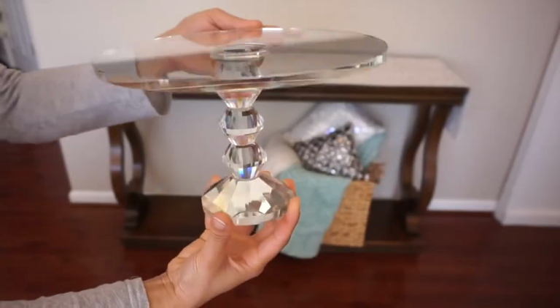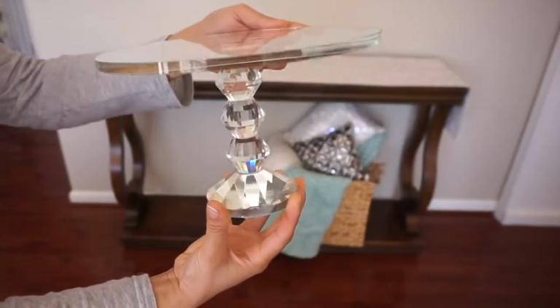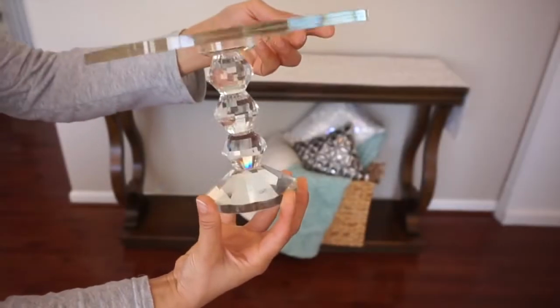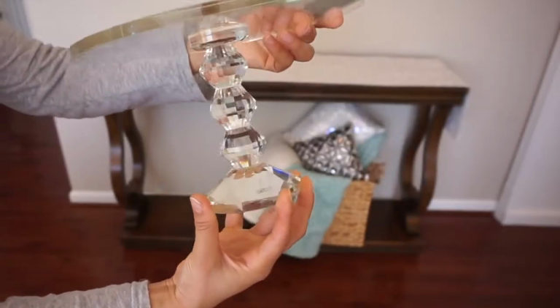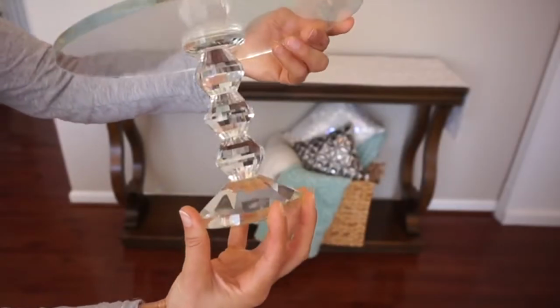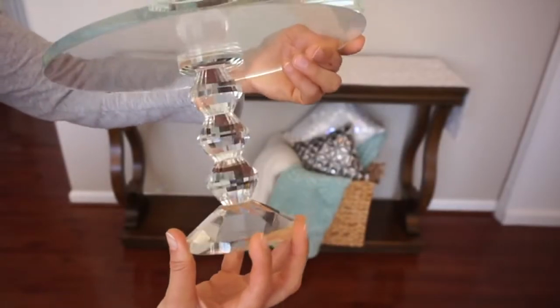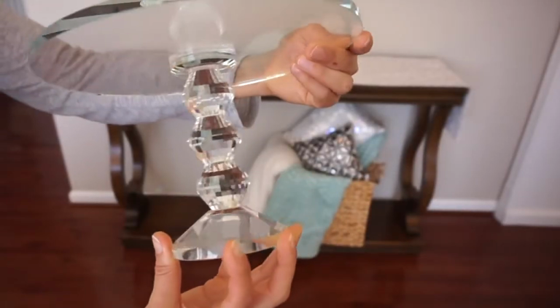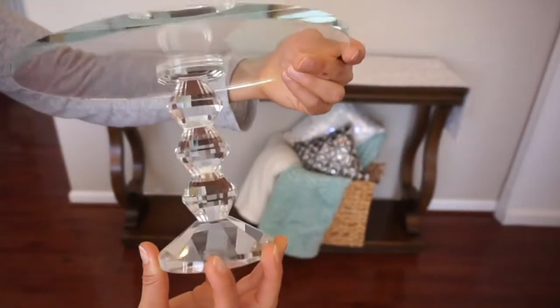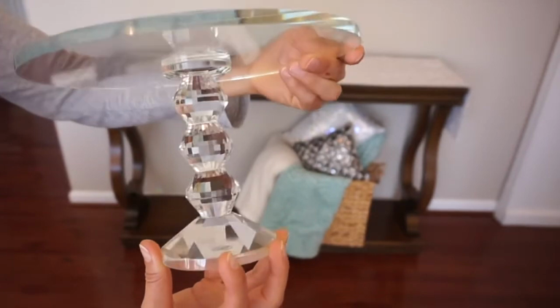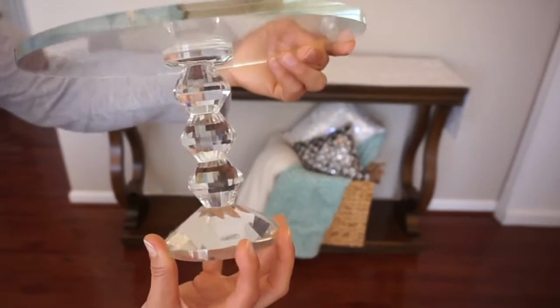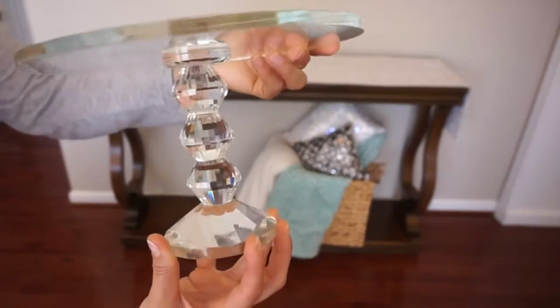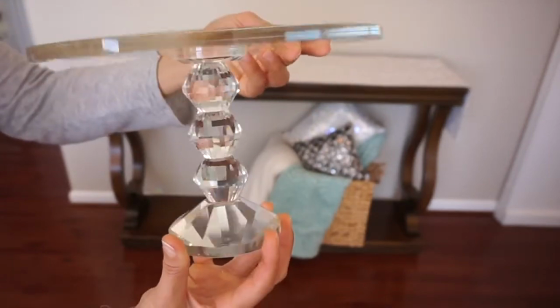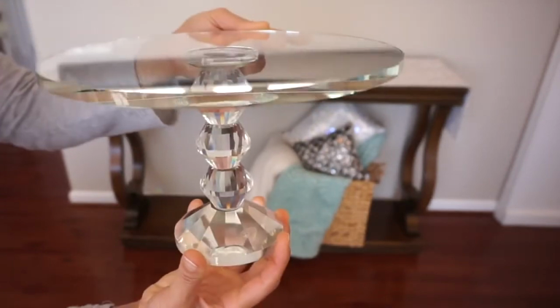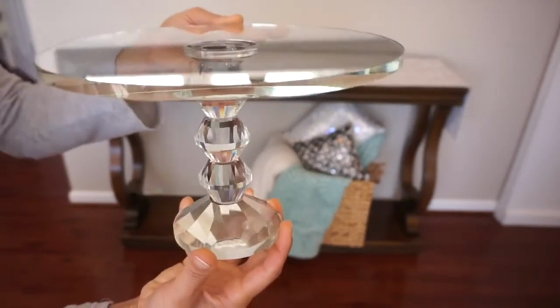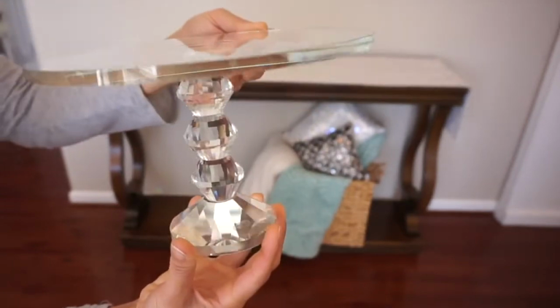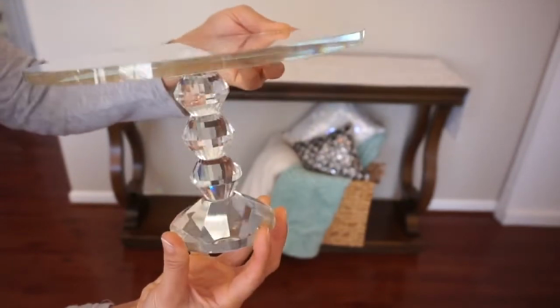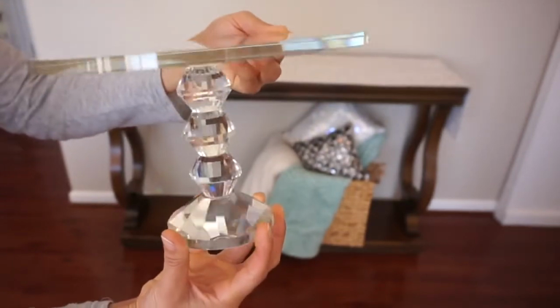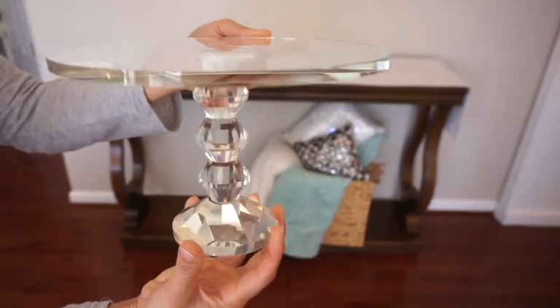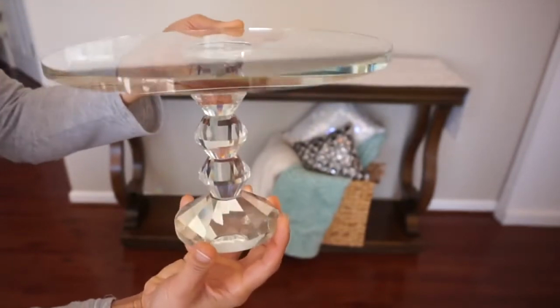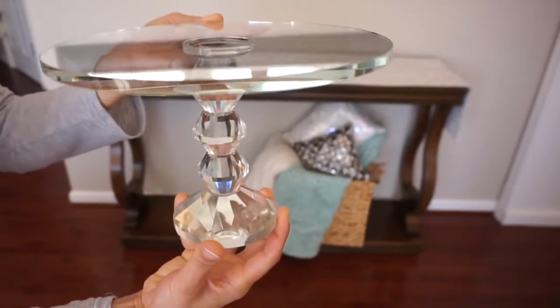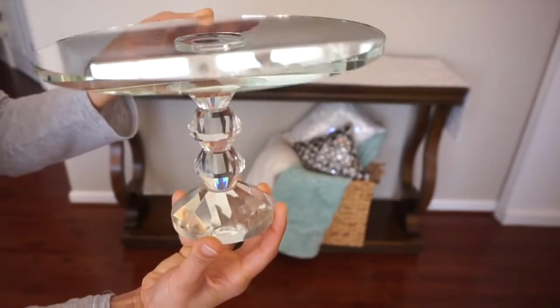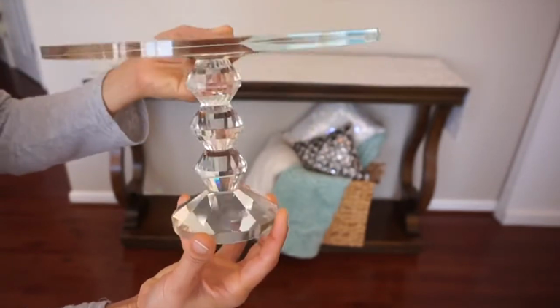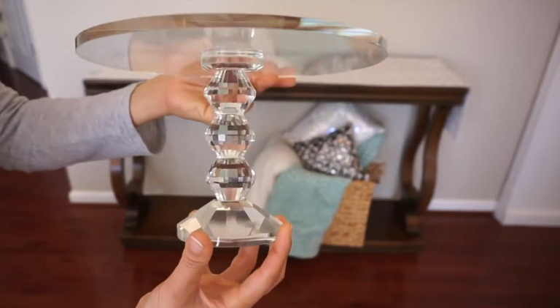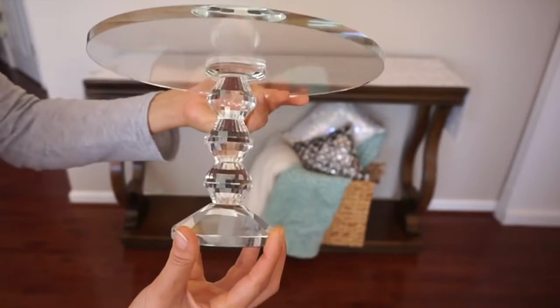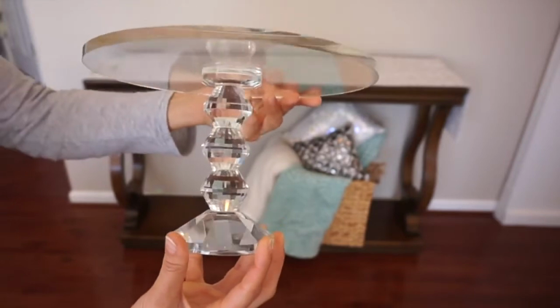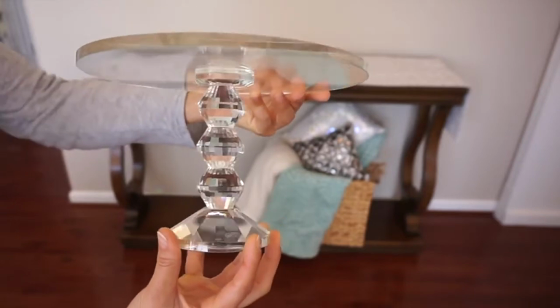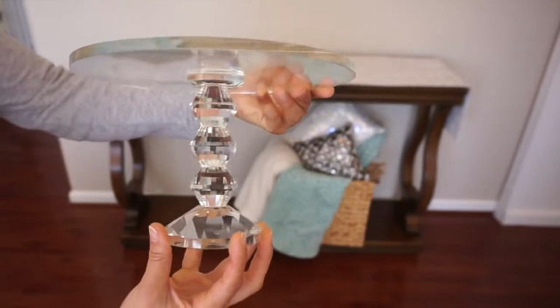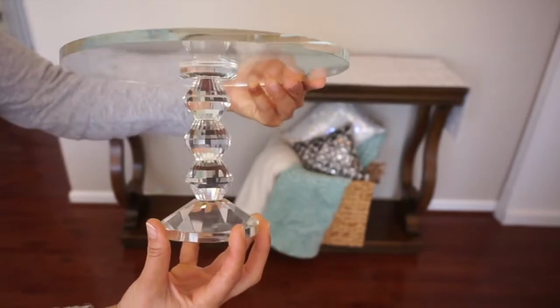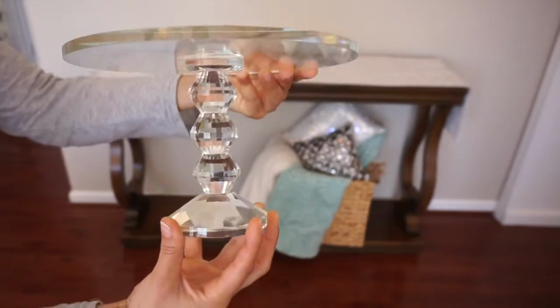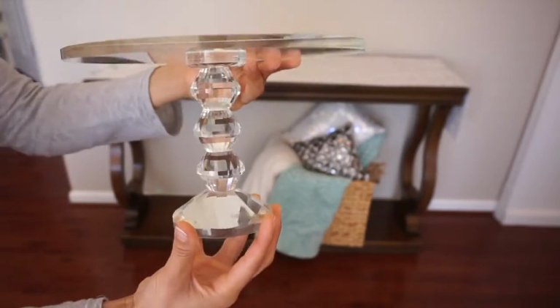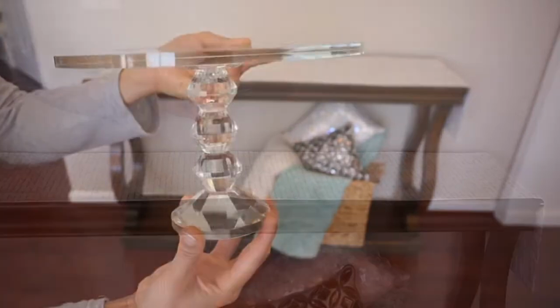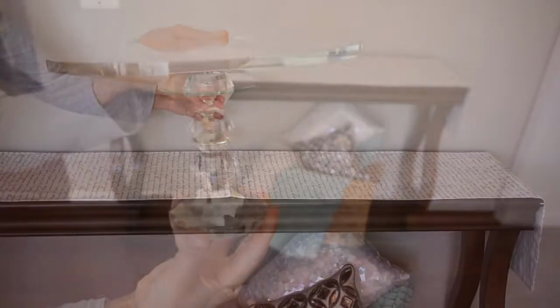I got this beautiful crystal glass cake stand from Home Goods for $29.99 and we're going to use this to give a little height to my pumpkin.